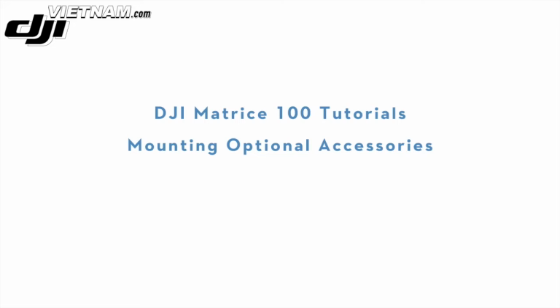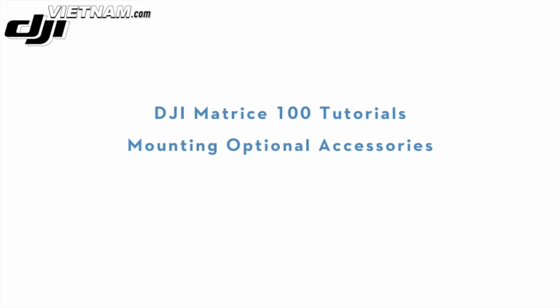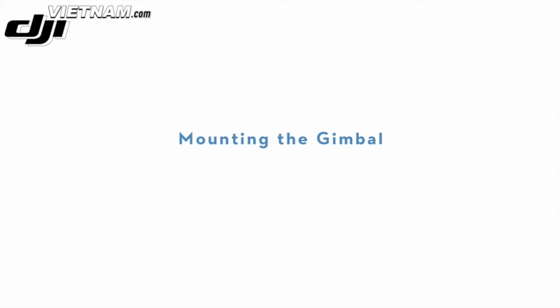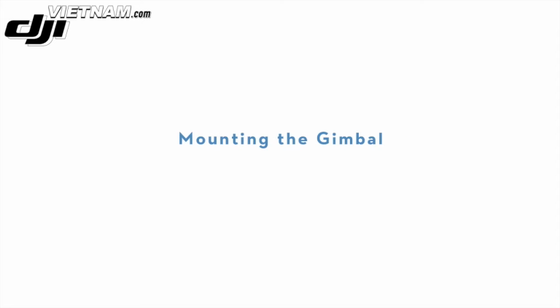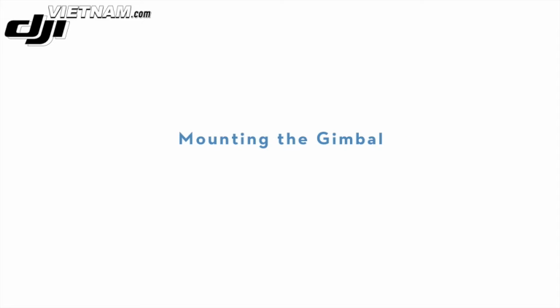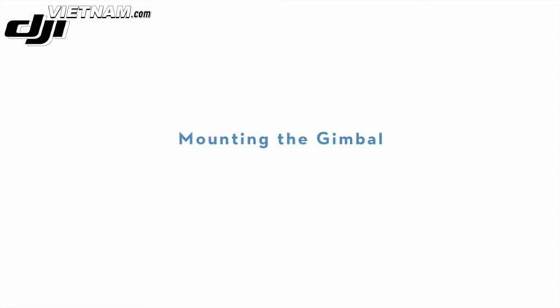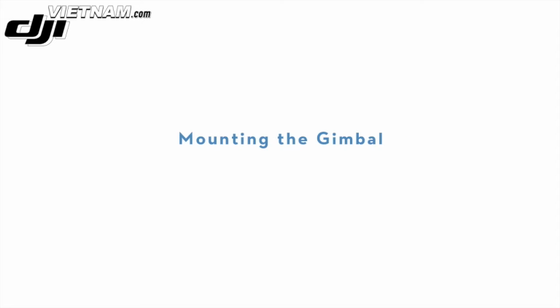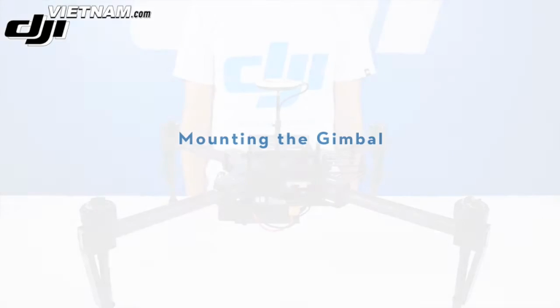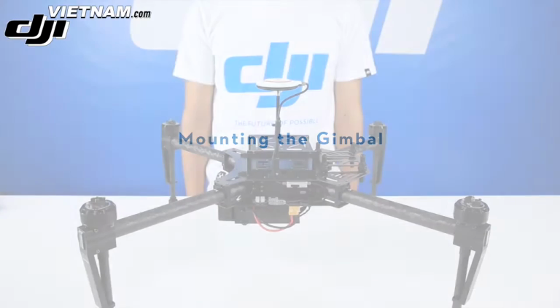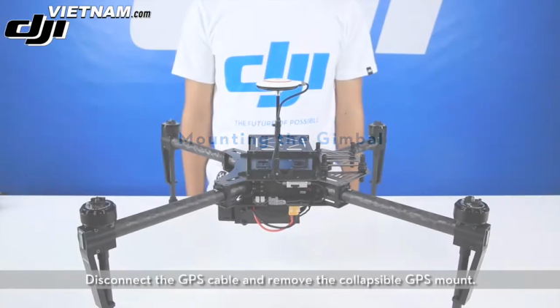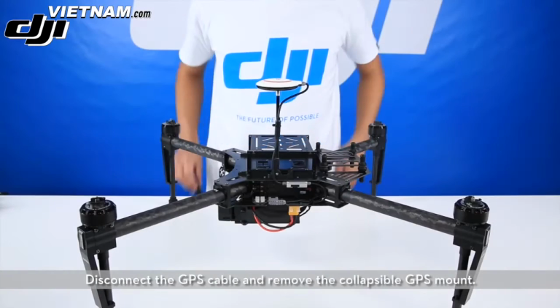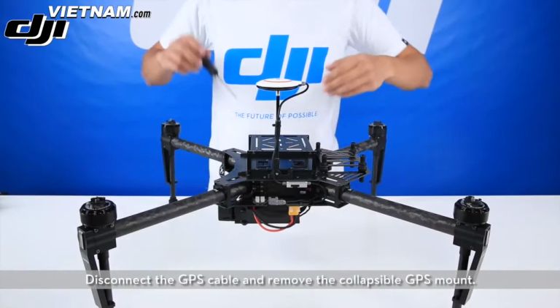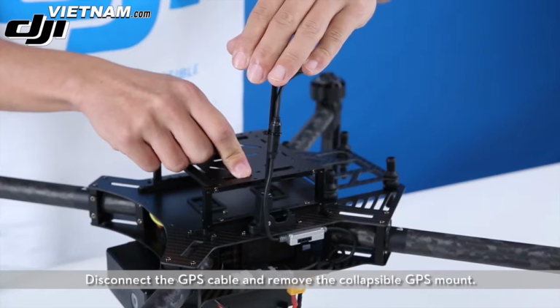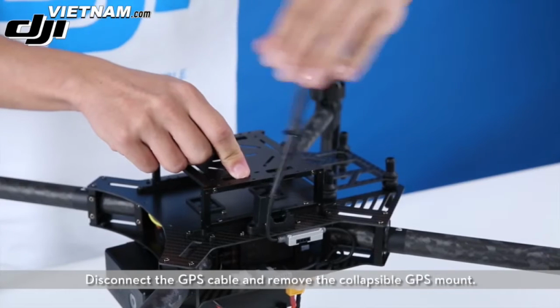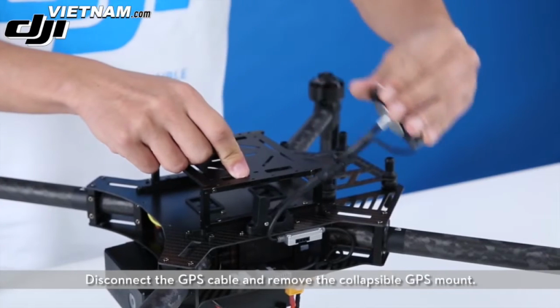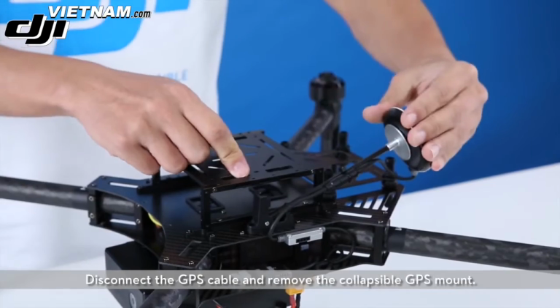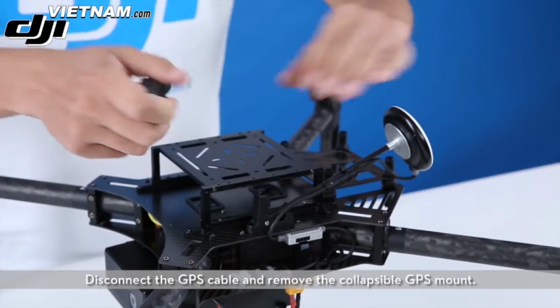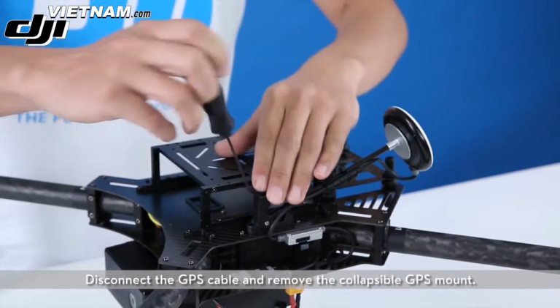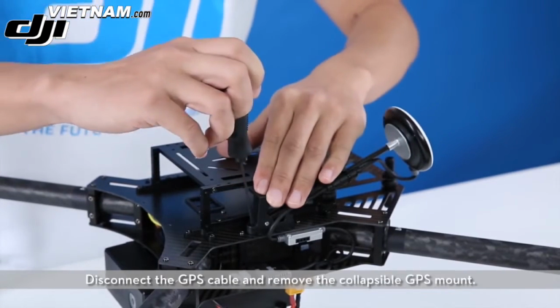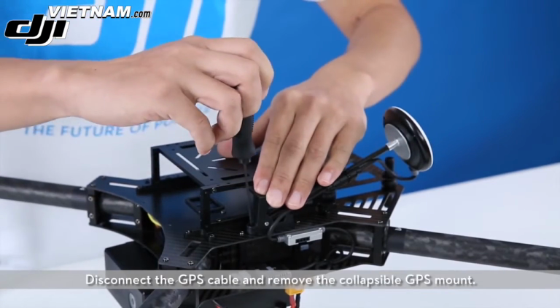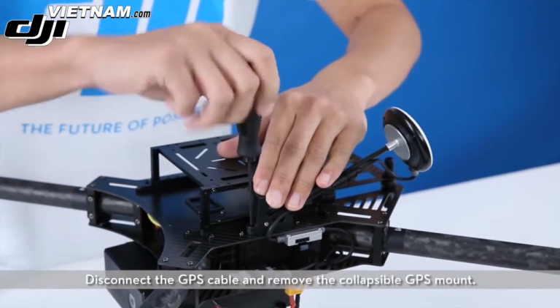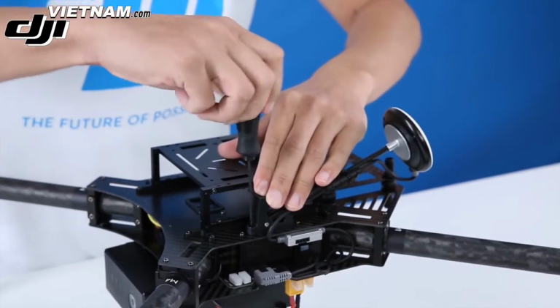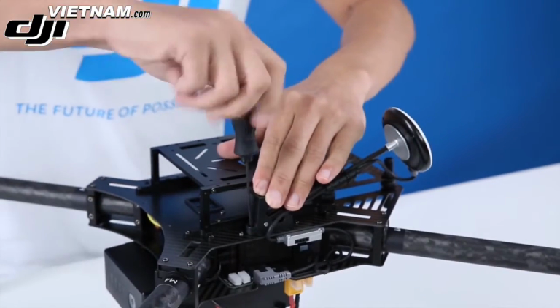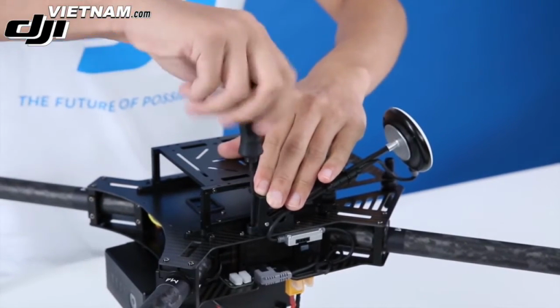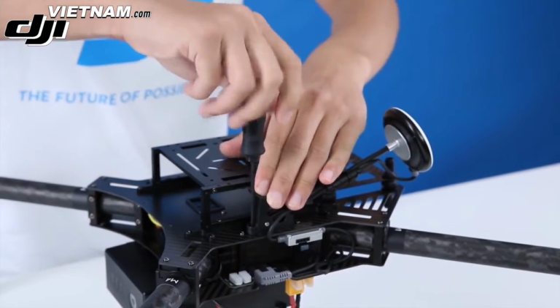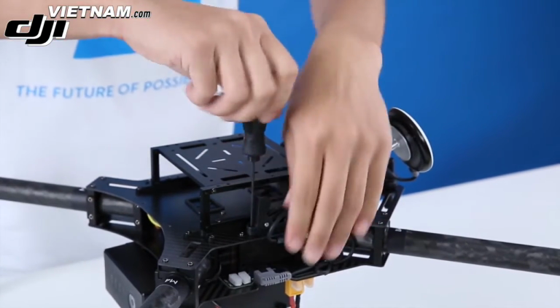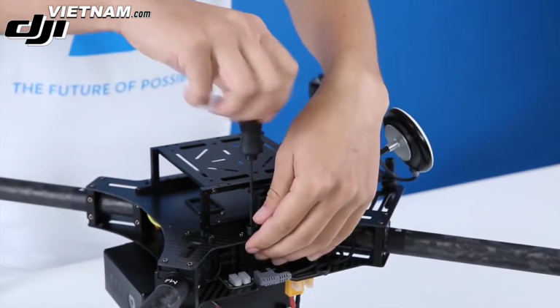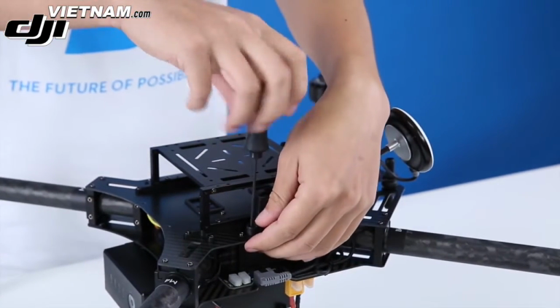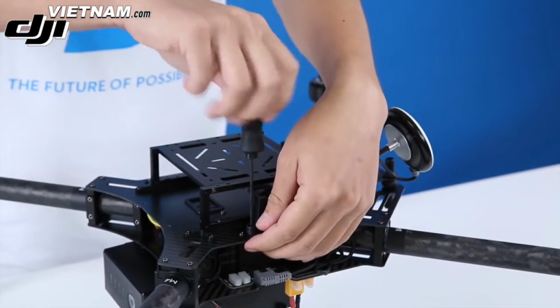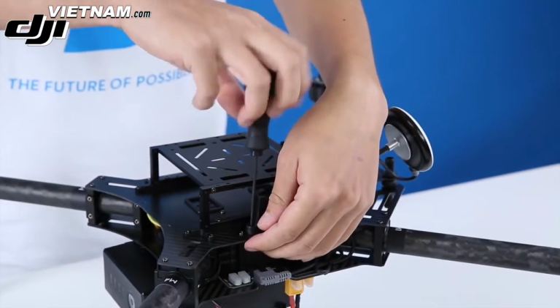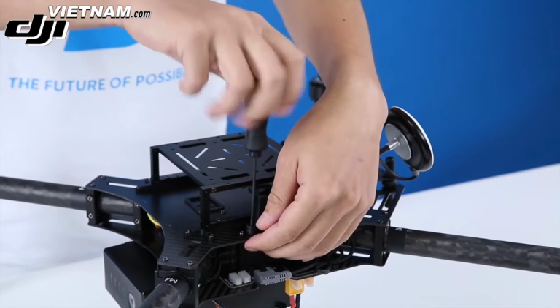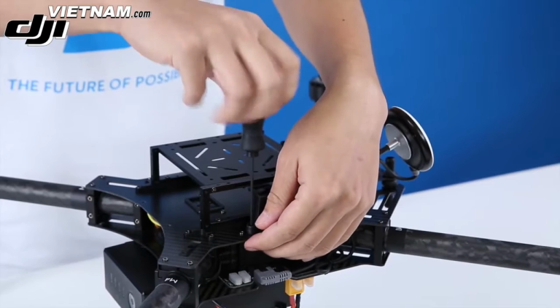DJI Matrice 100 Tutorials: Mounting optional accessories — mounting the gimbal. Disconnect the GPS cable and remove the collapsible GPS mount.